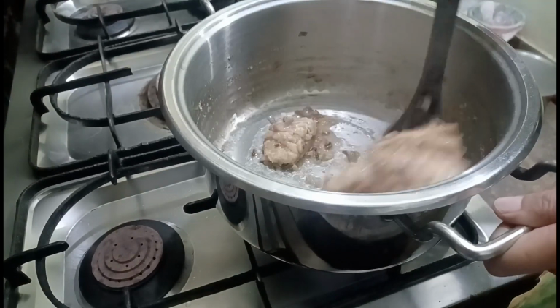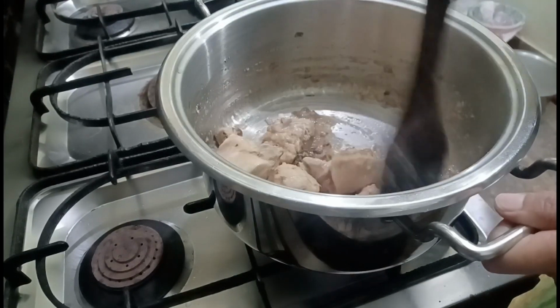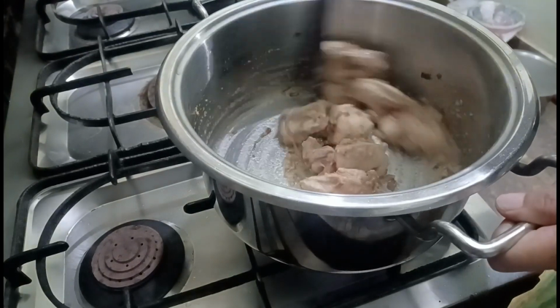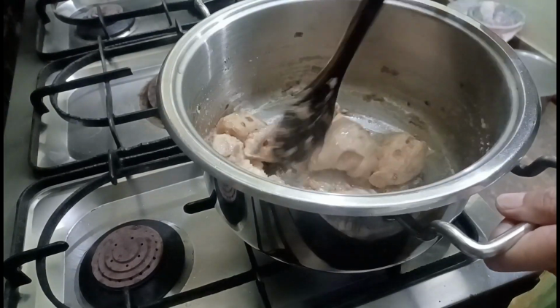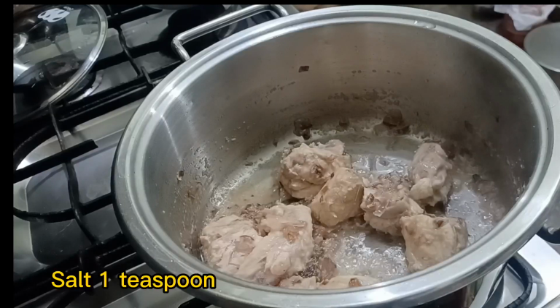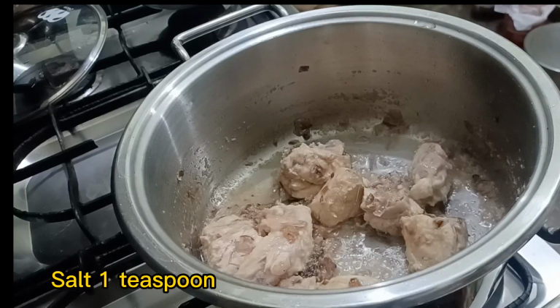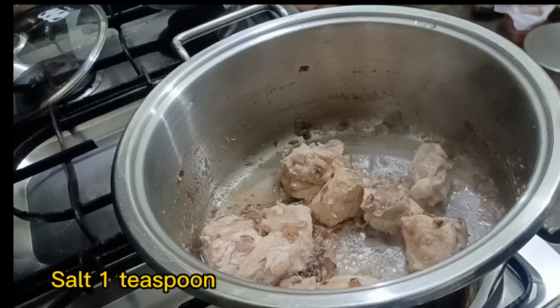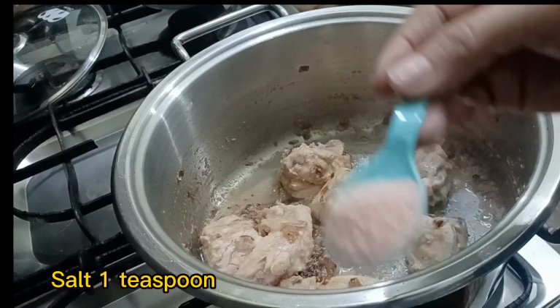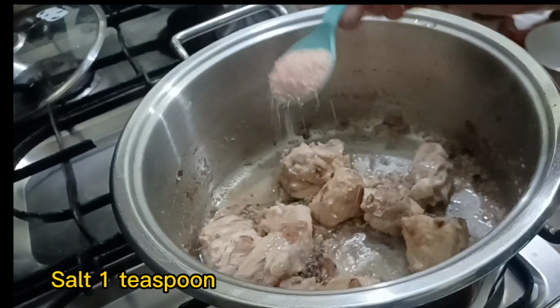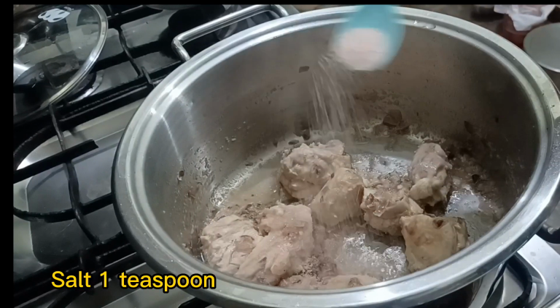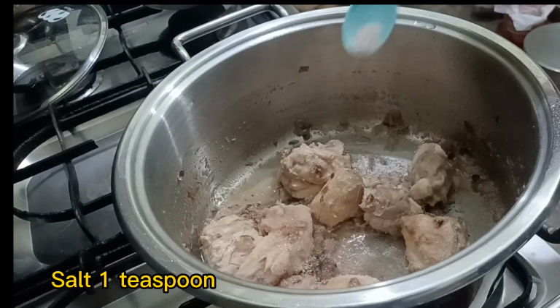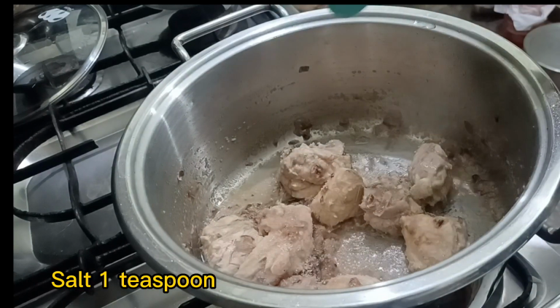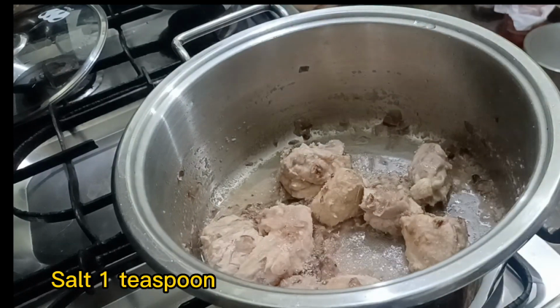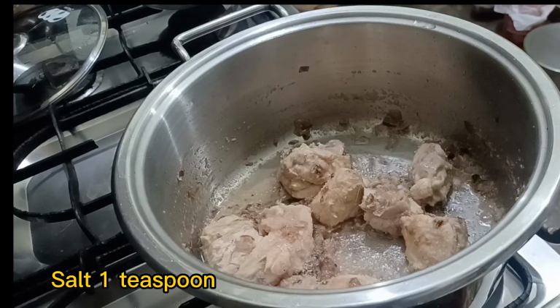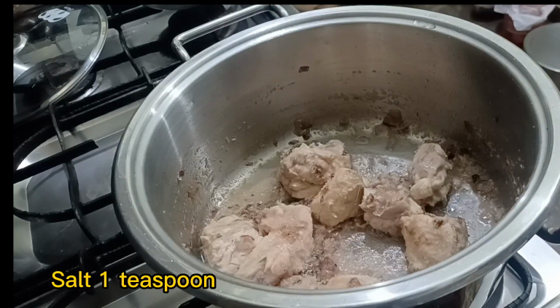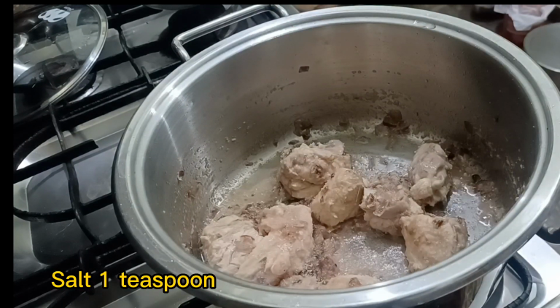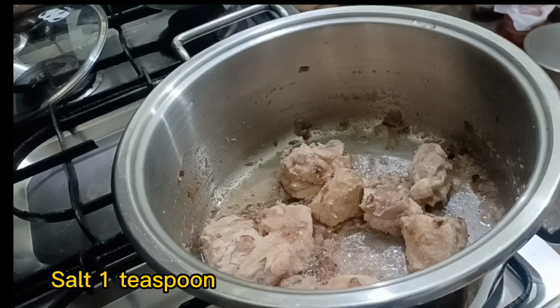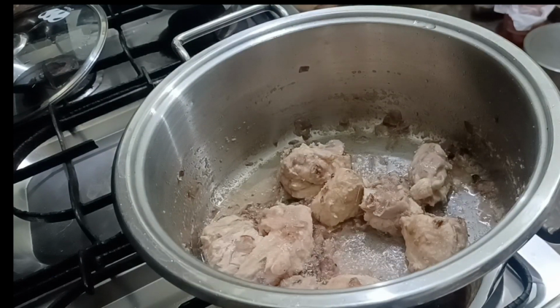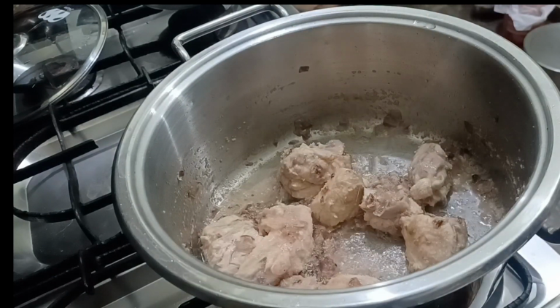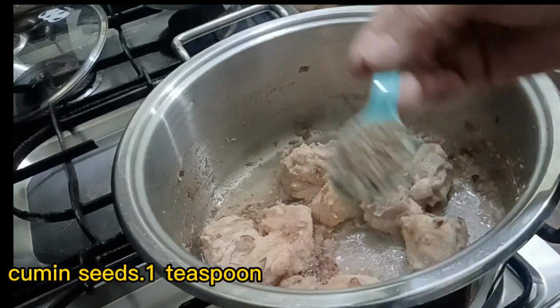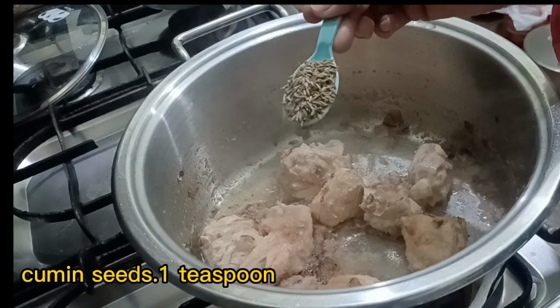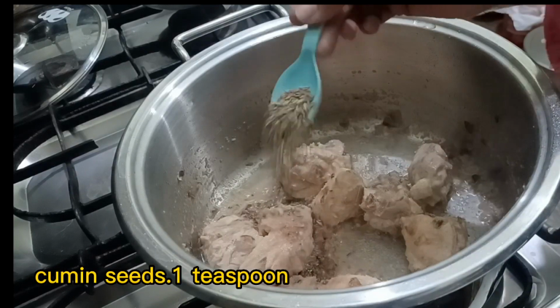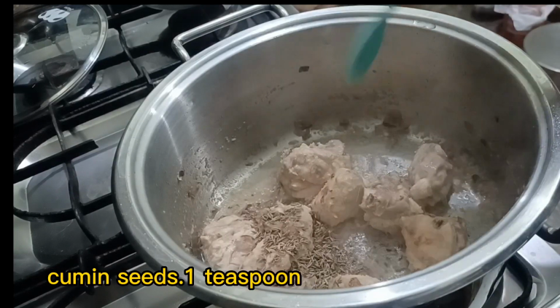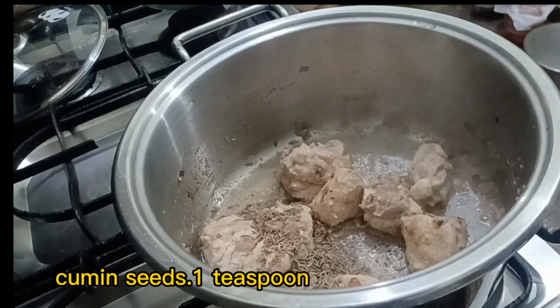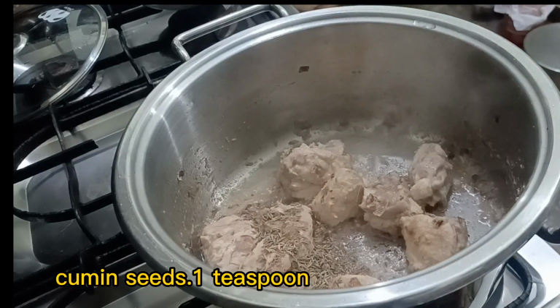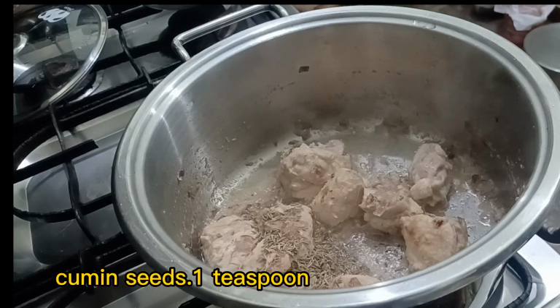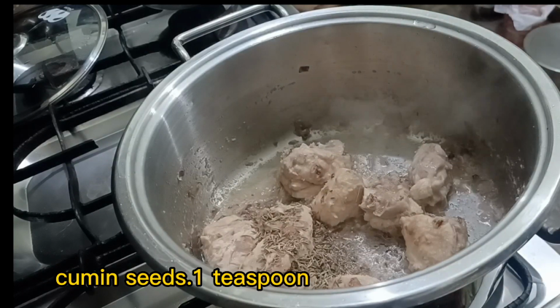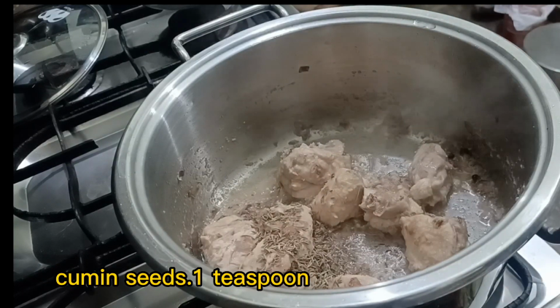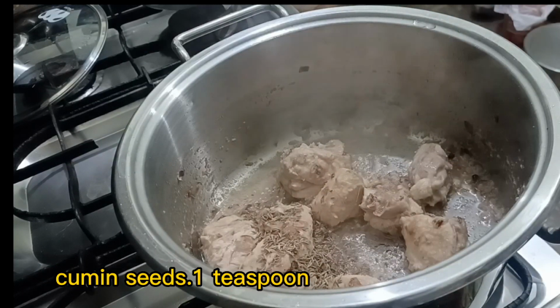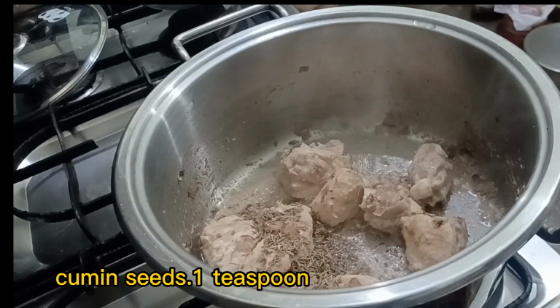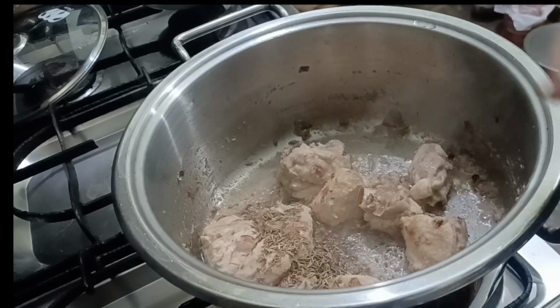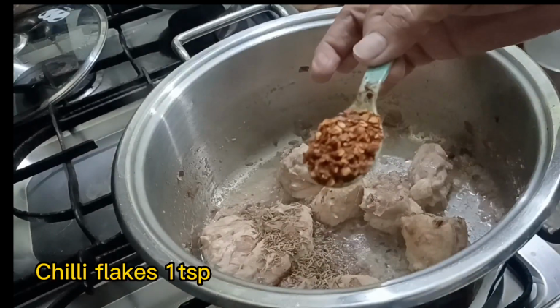Add salt, 1 teaspoon; cumin seeds, 1 teaspoon; chili flakes, 1 teaspoon.